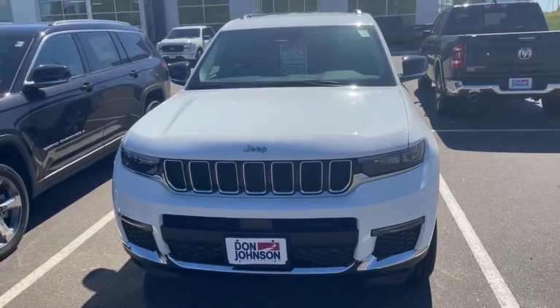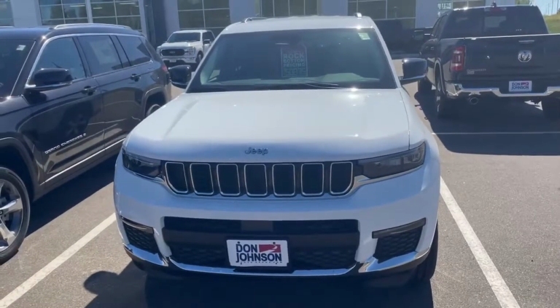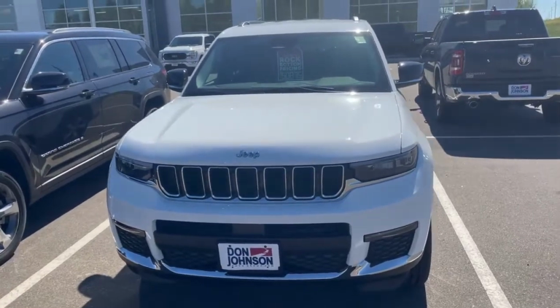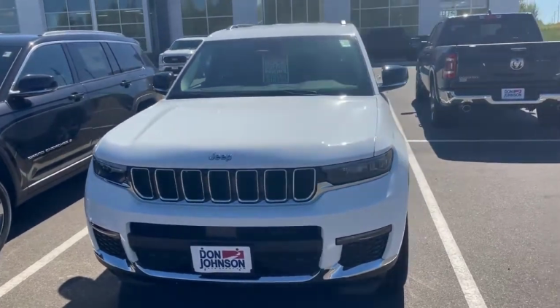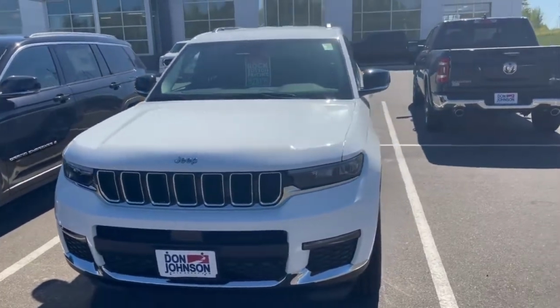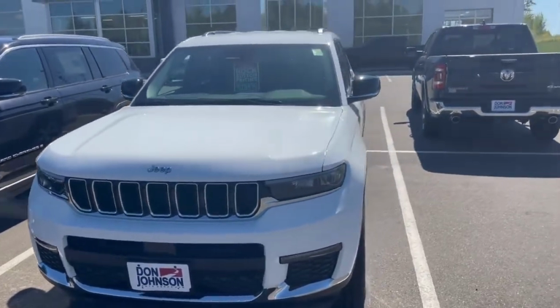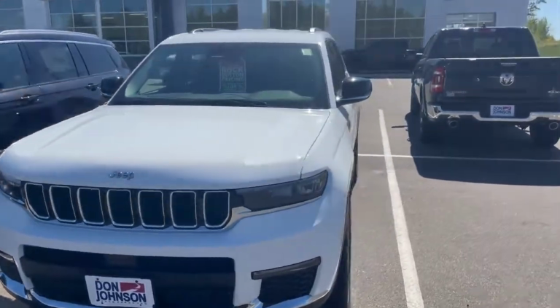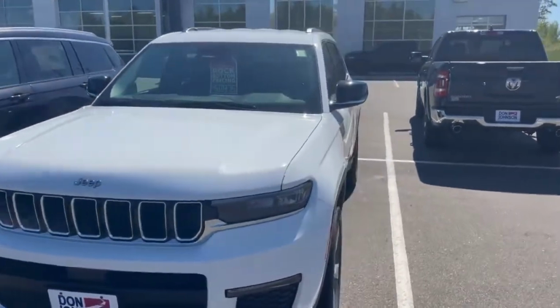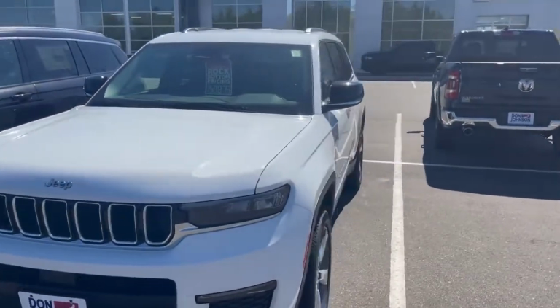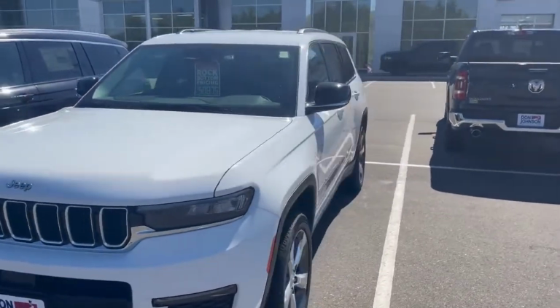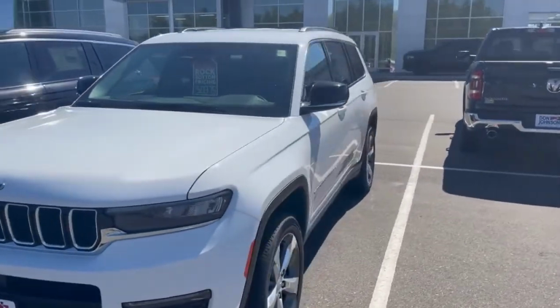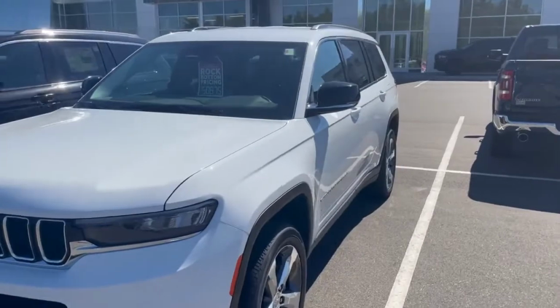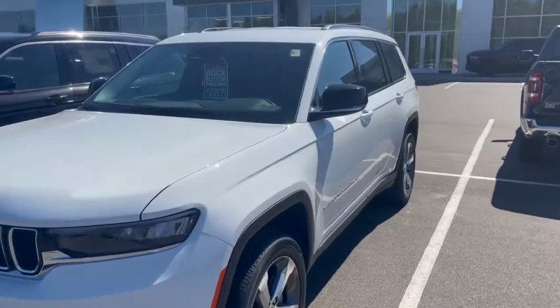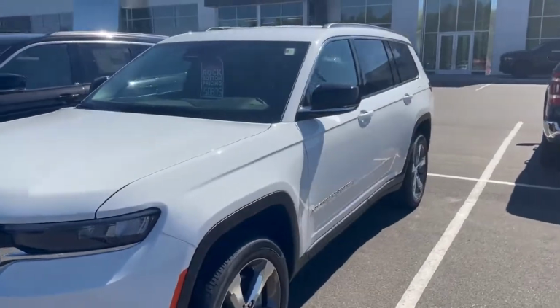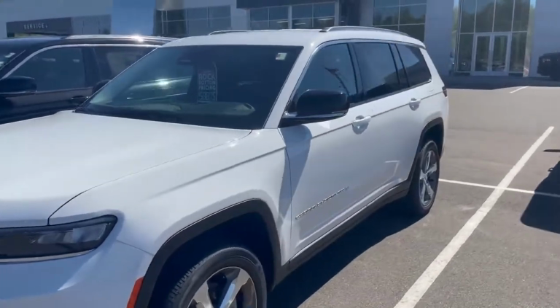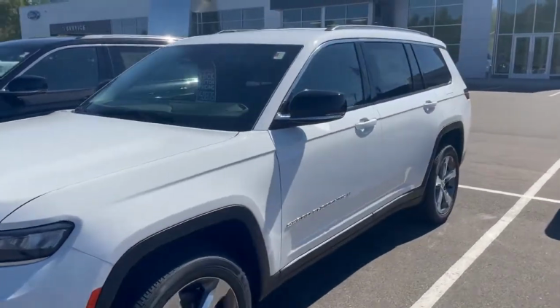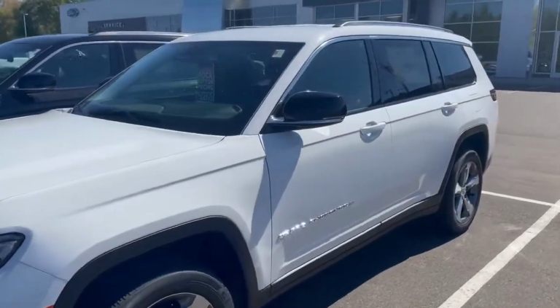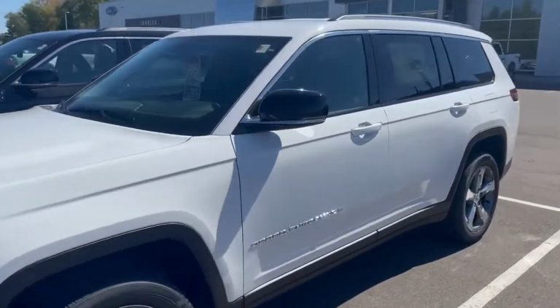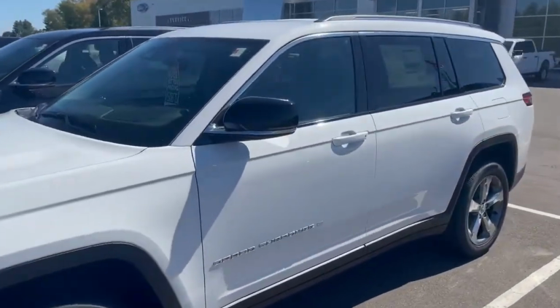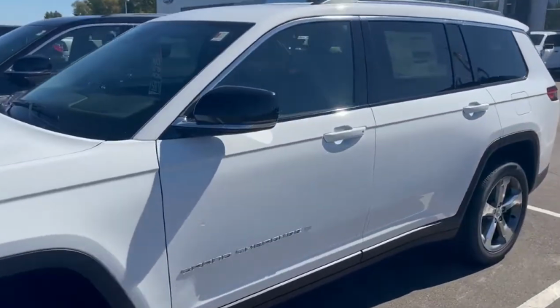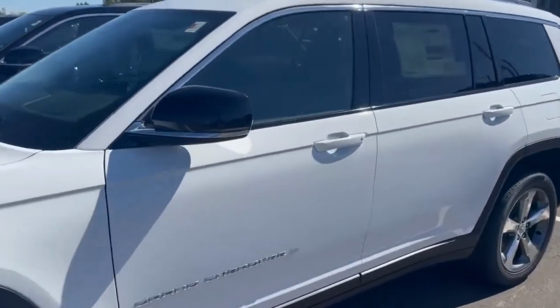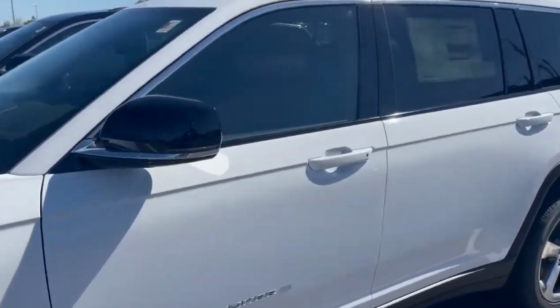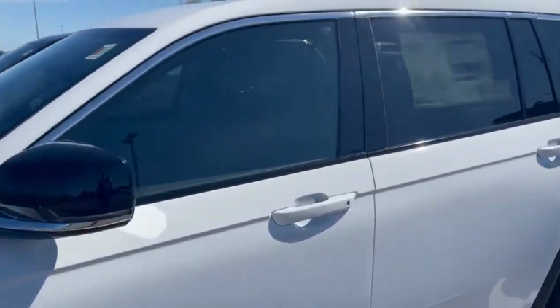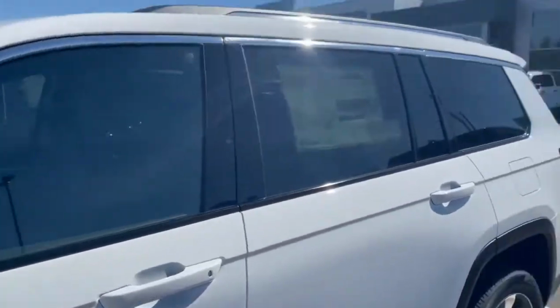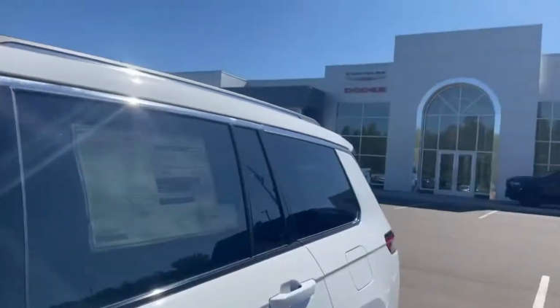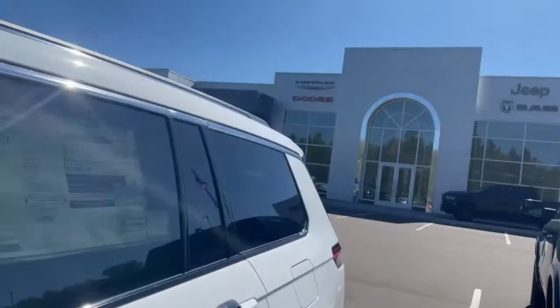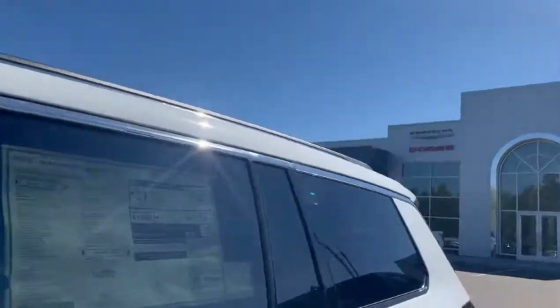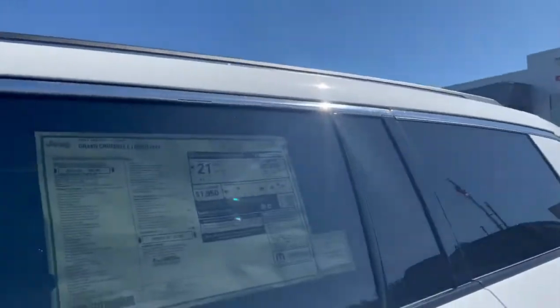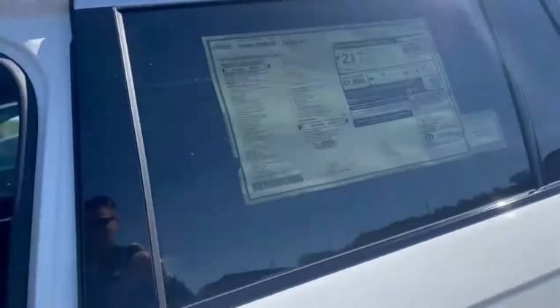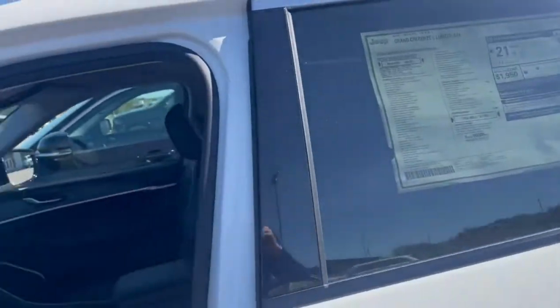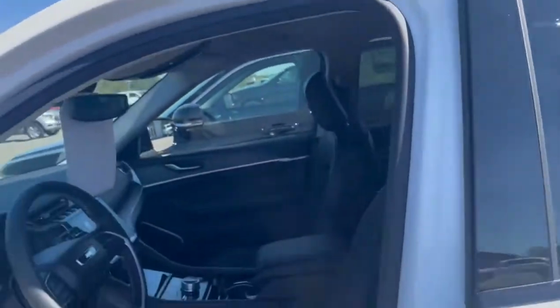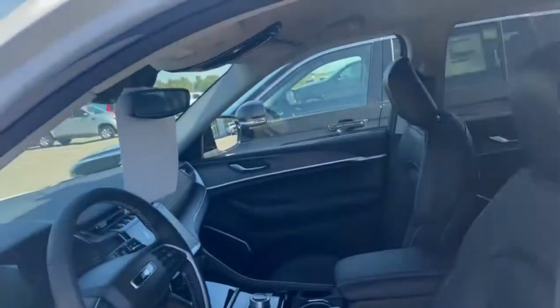Hi, this is Jake with Don Johnson's Cumberland Motors, and I want to show you this new 2021 Jeep Grand Cherokee L. This Grand Cherokee is in bright white and it's a Limited trim.